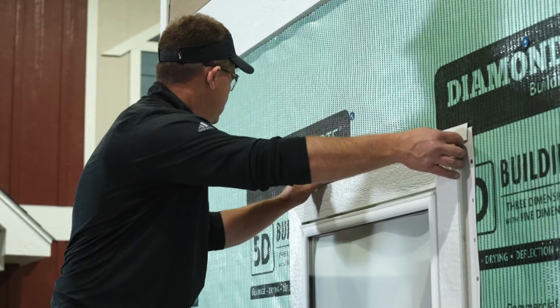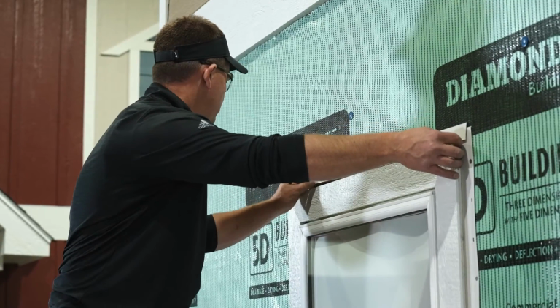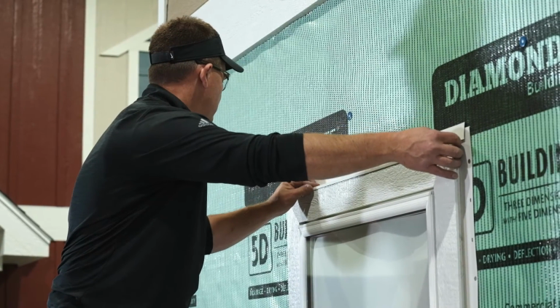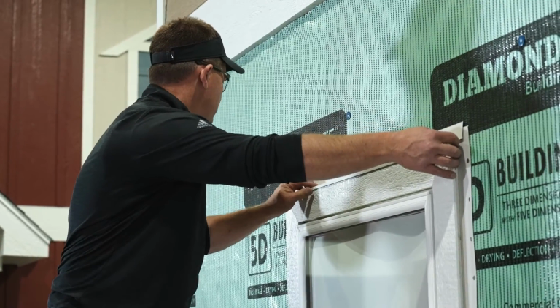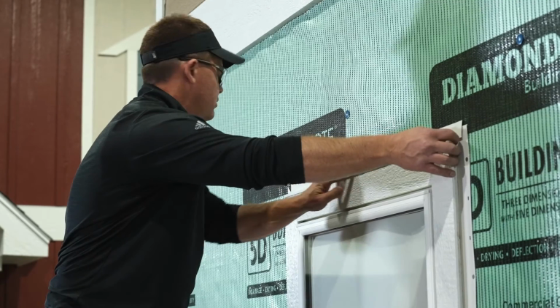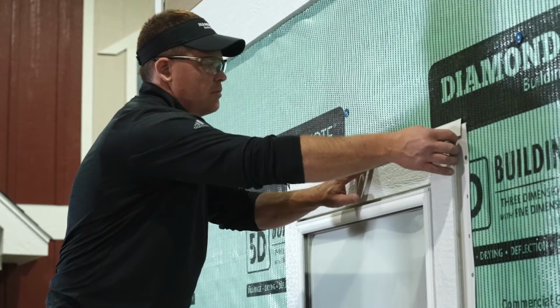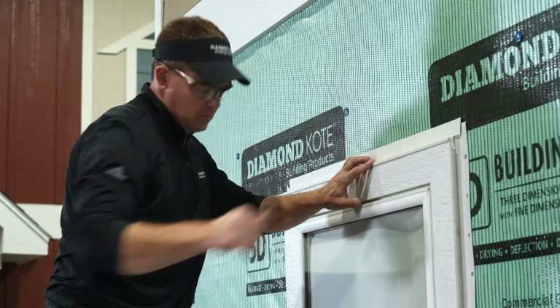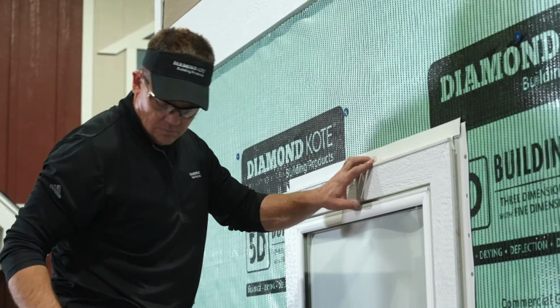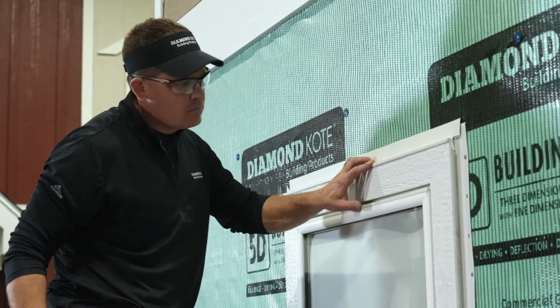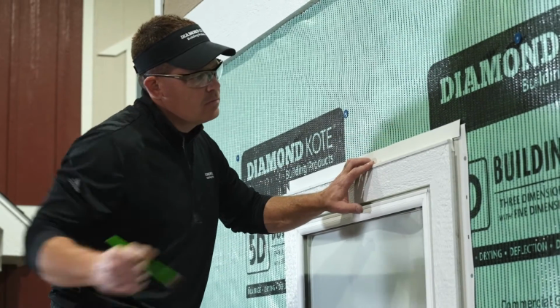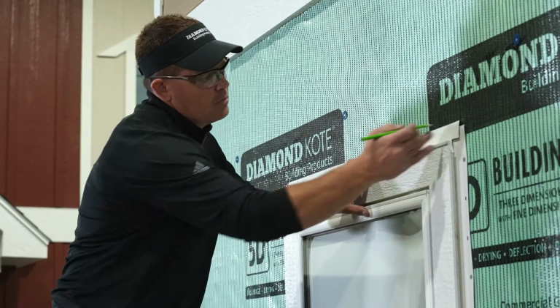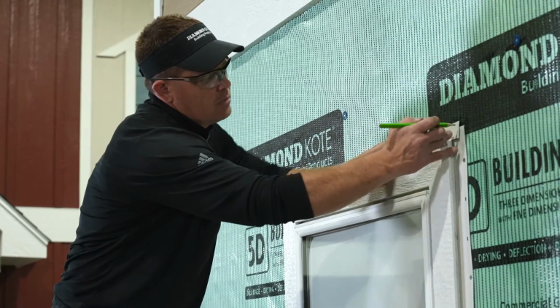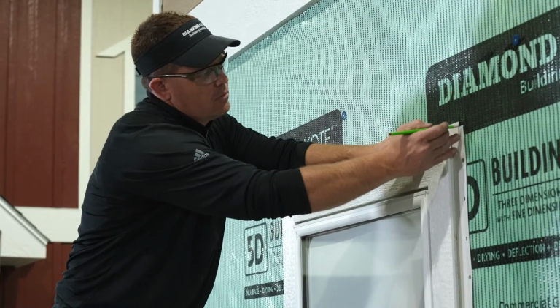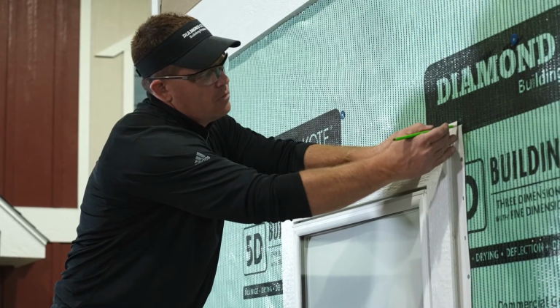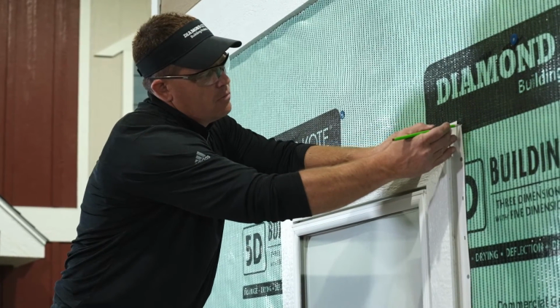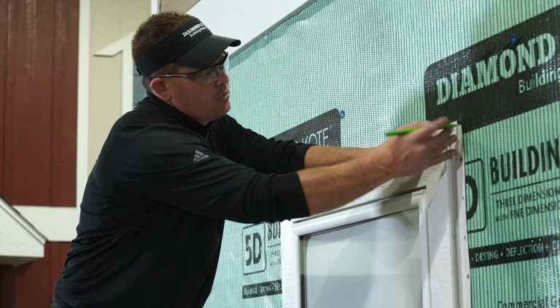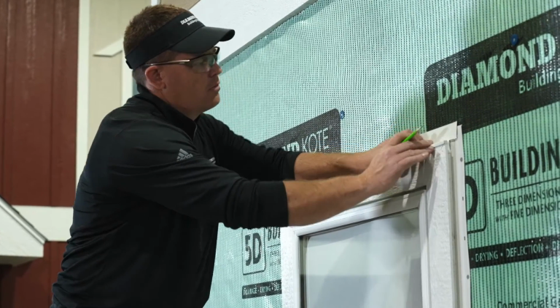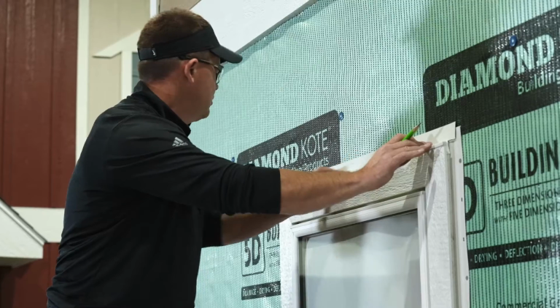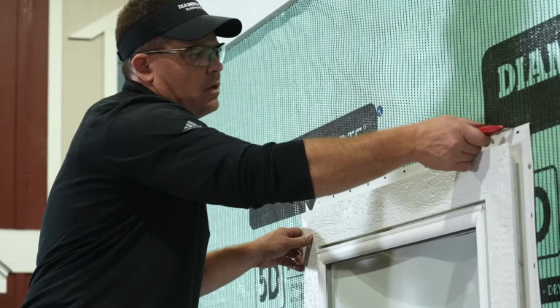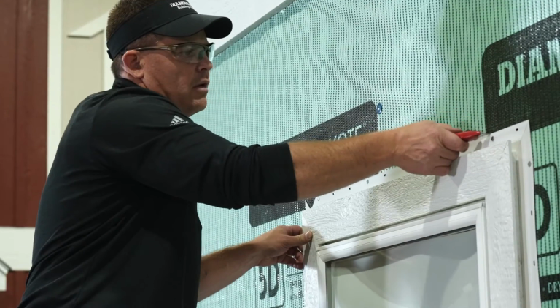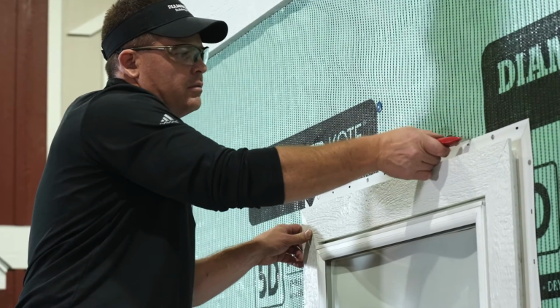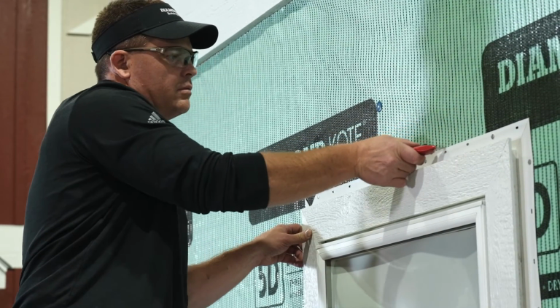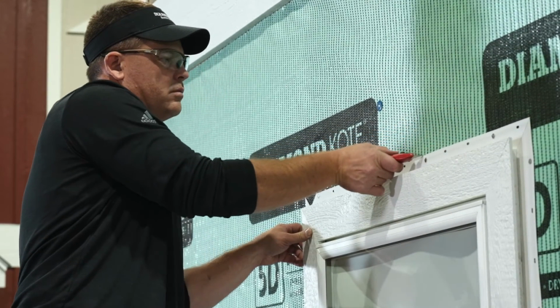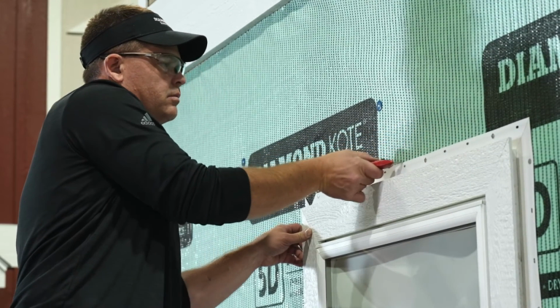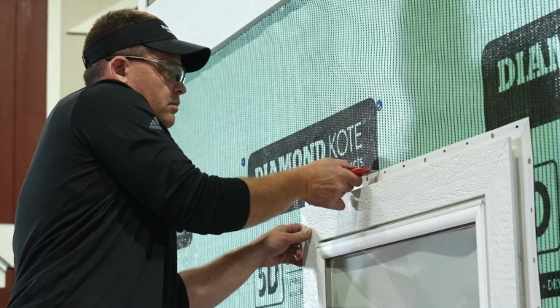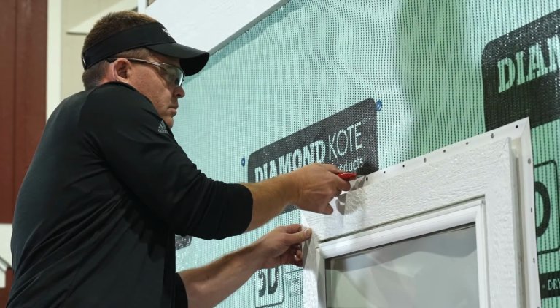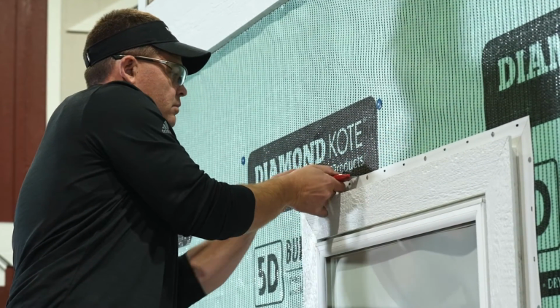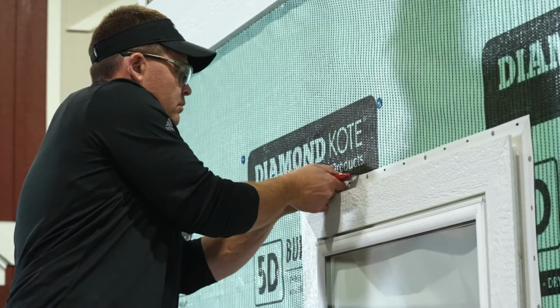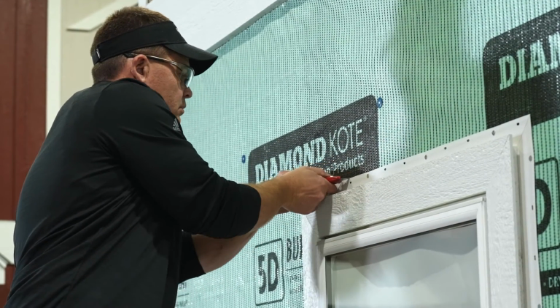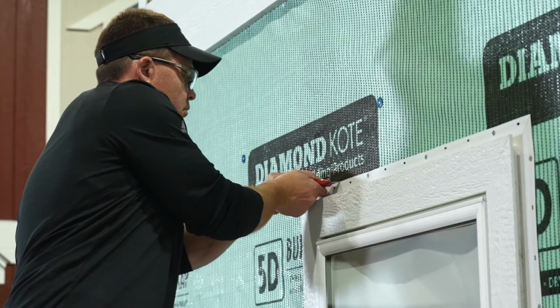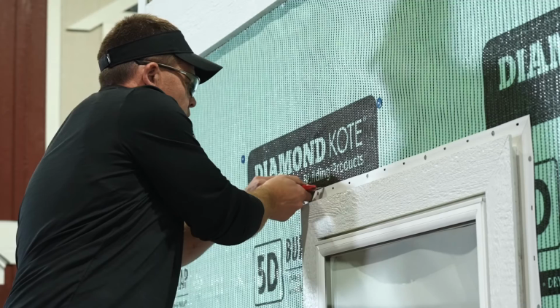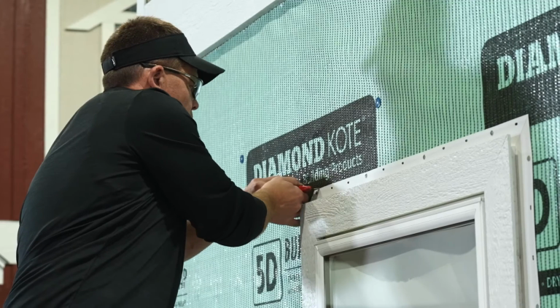Next, mark the building wrap by putting the drip cap on the top of the window. Mark it 3/4 of an inch down from the top leg of the drip cap, then cut it so that the drip cap can be slid under the building wrap flap to allow water to shed.